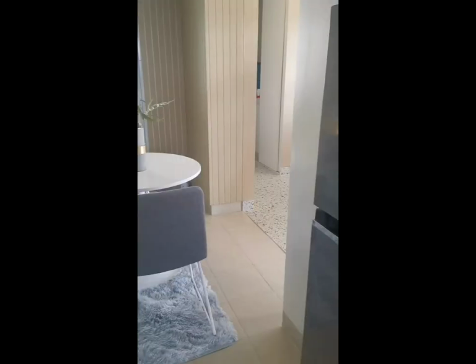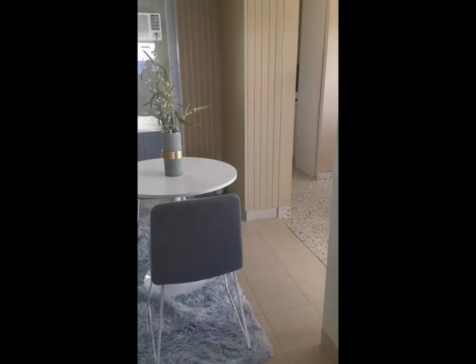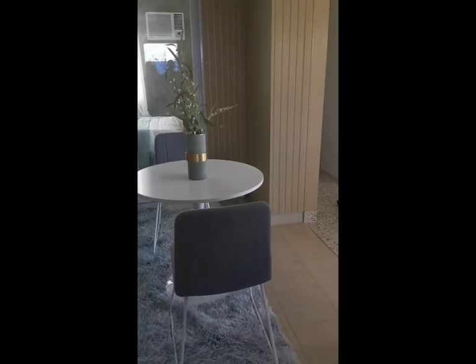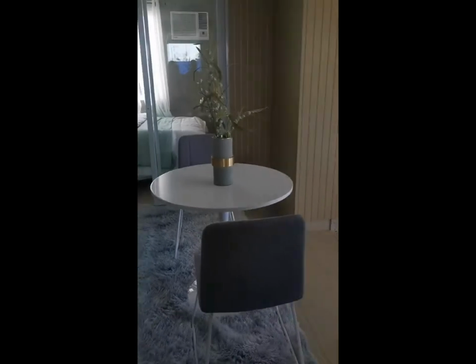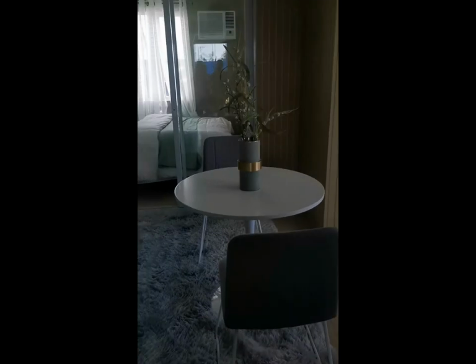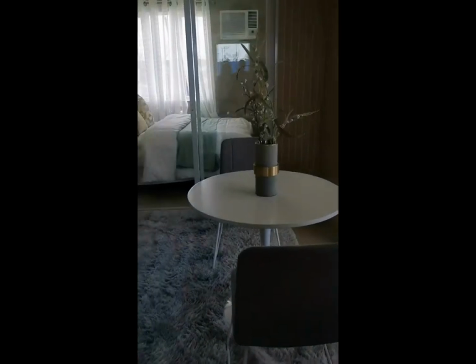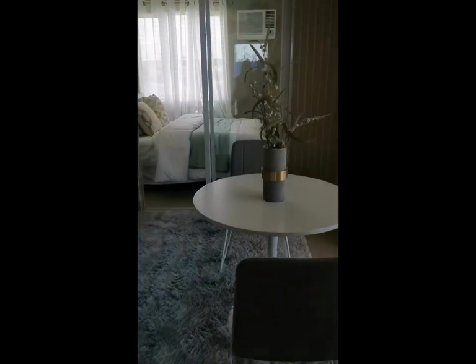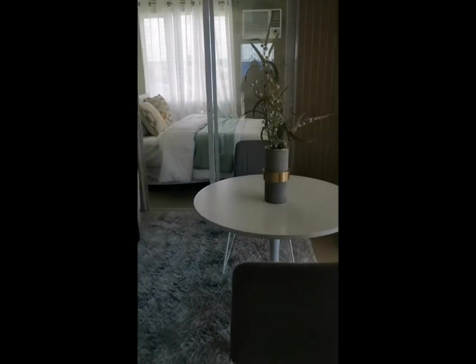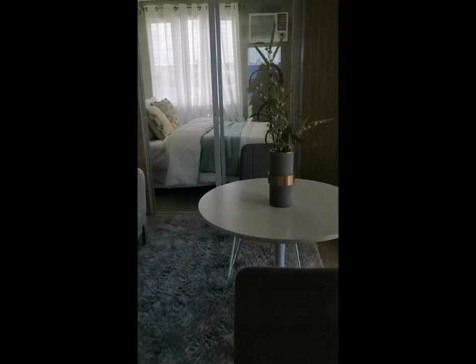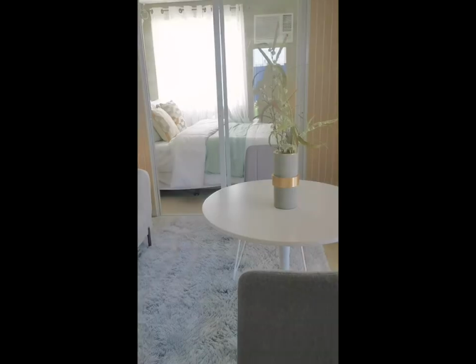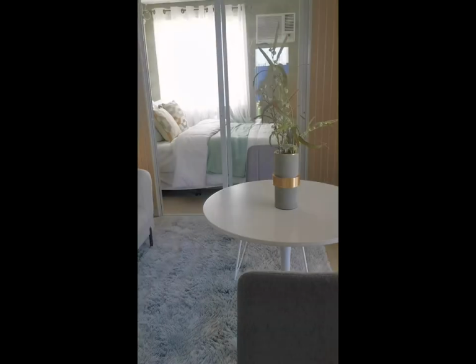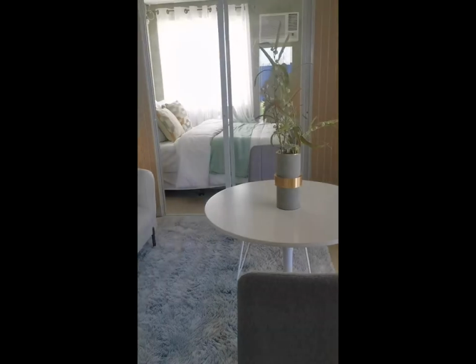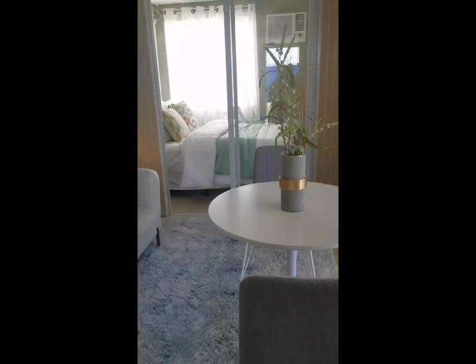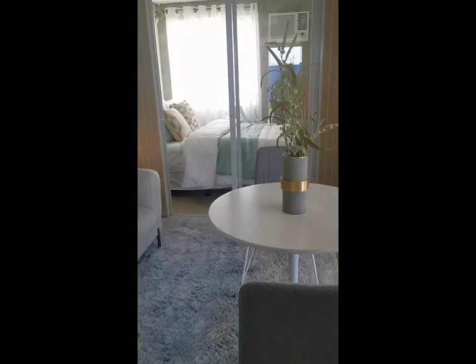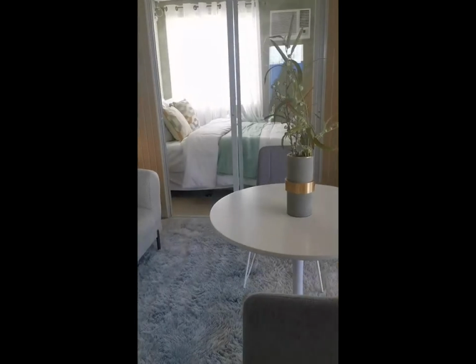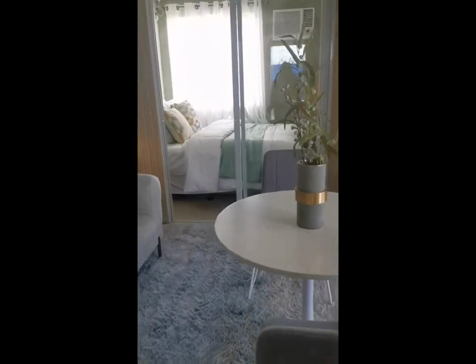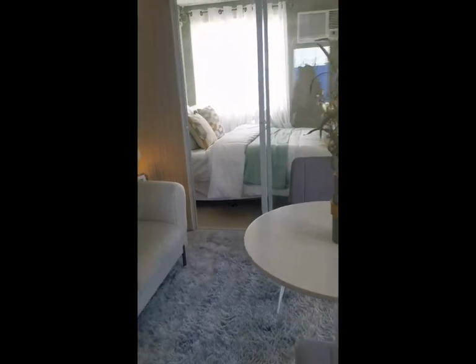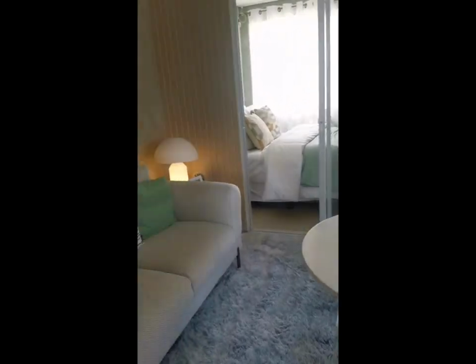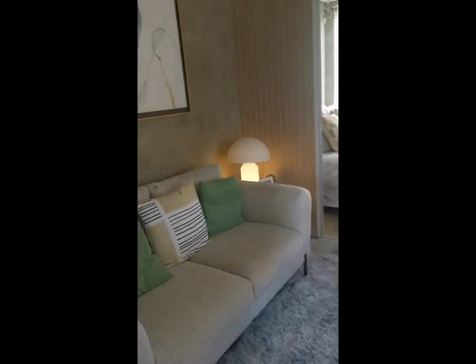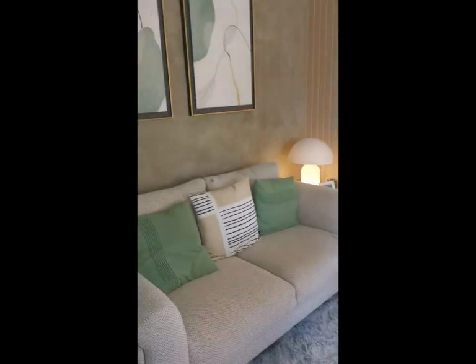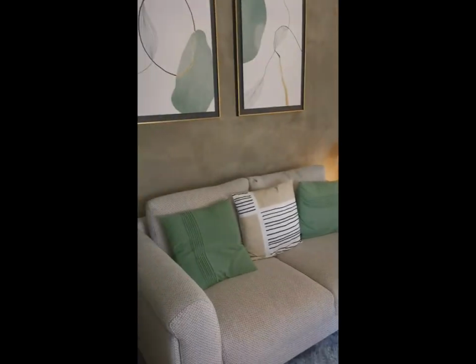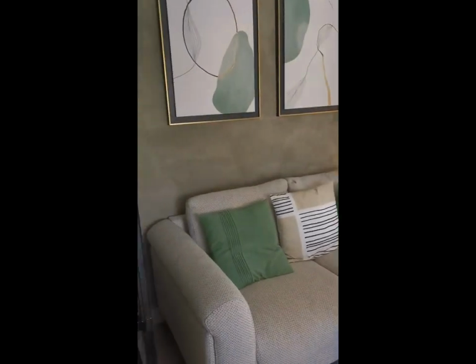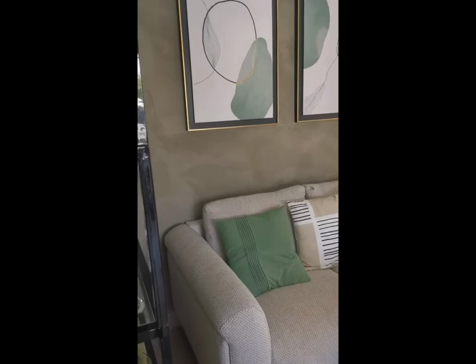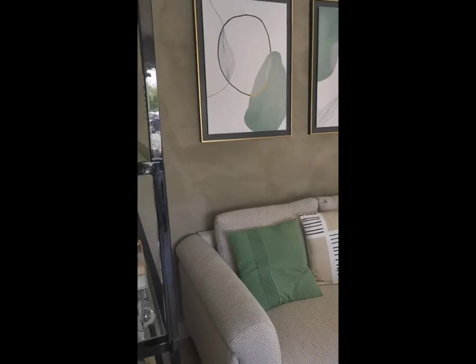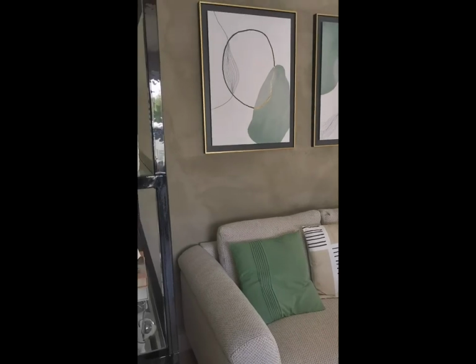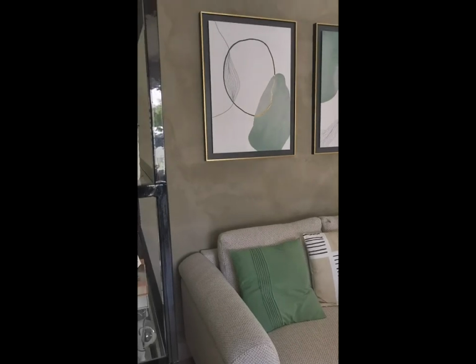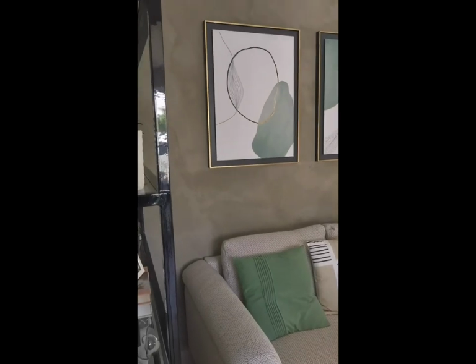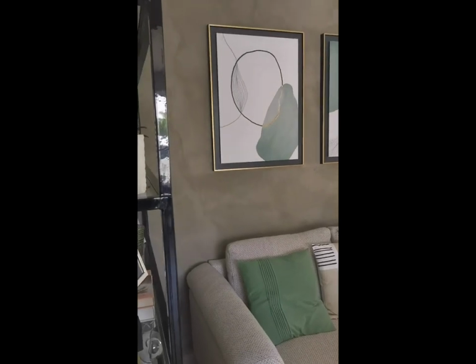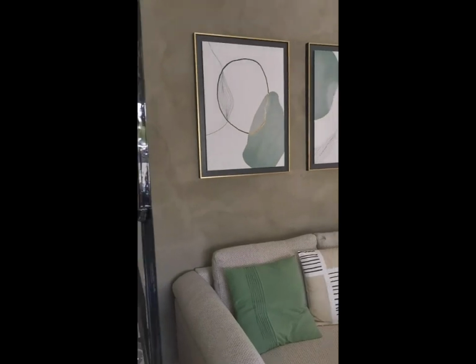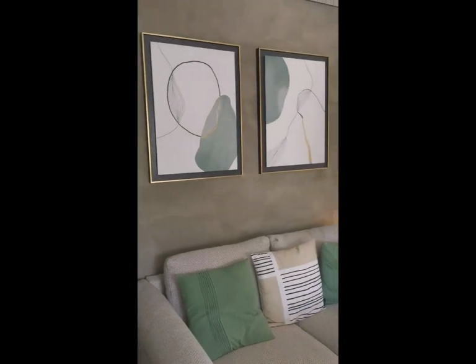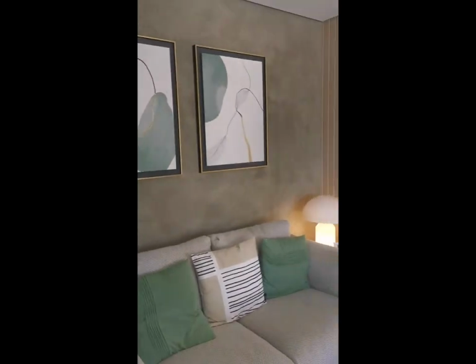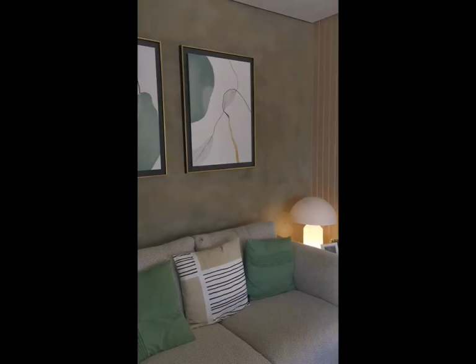Now let's take a look at the living and dining area. Look how spacious it is even with a dining table, a couch, and a display rack.